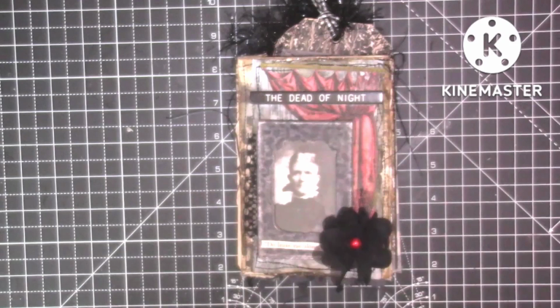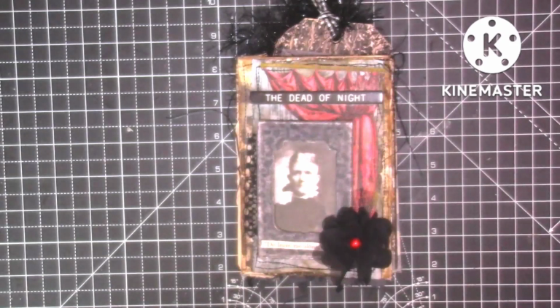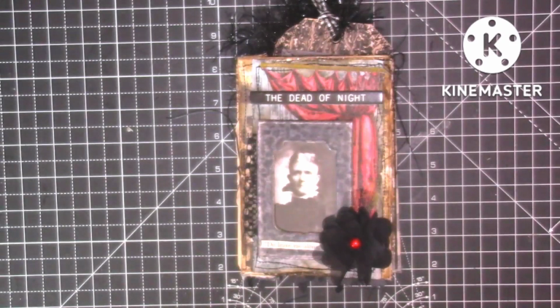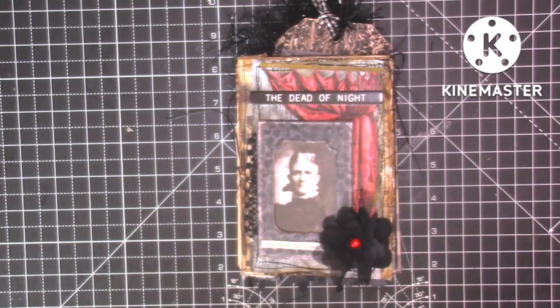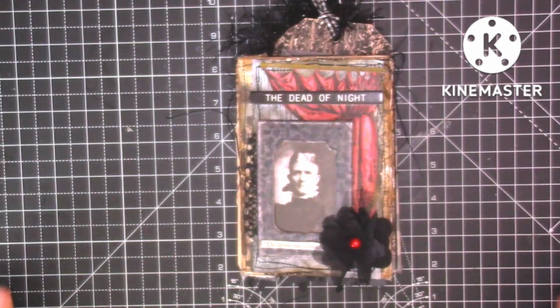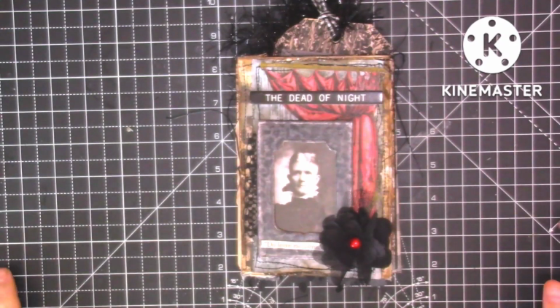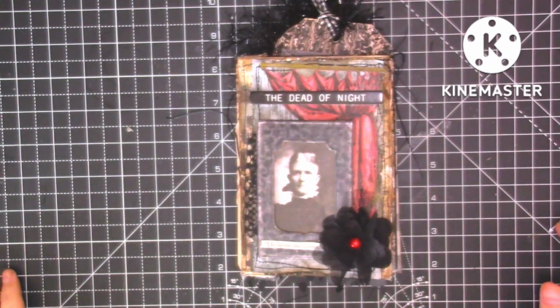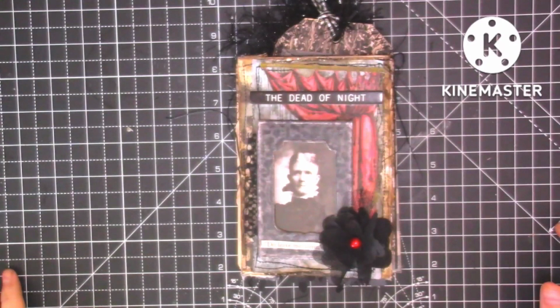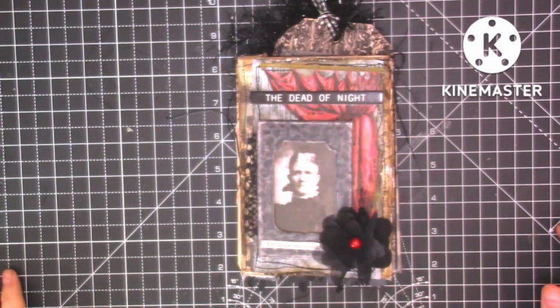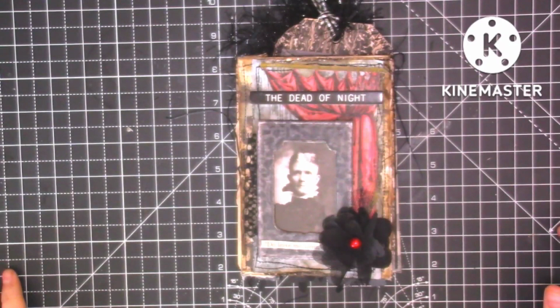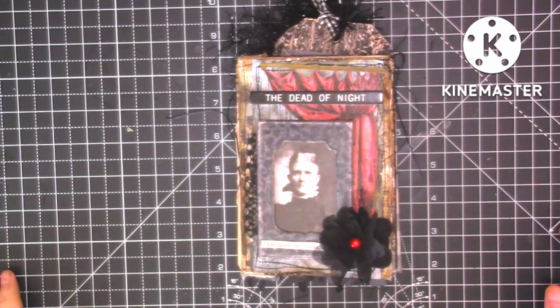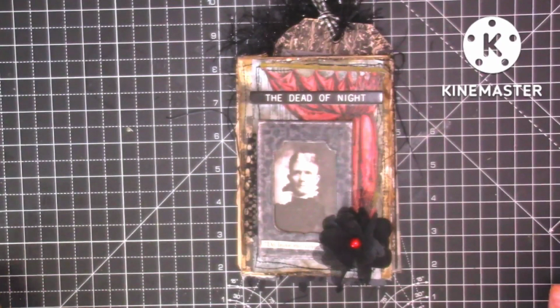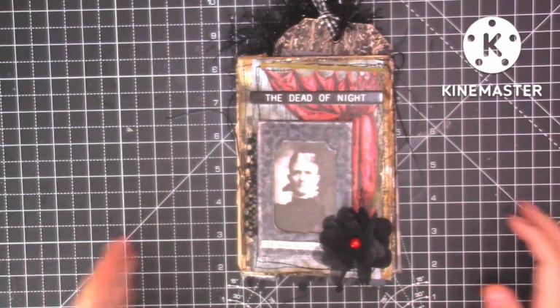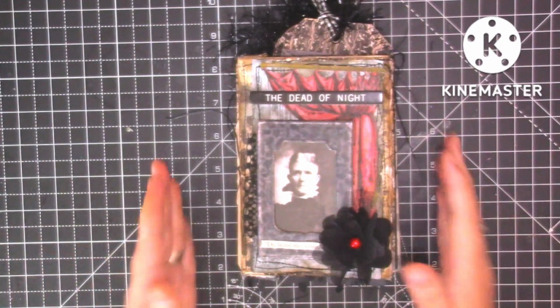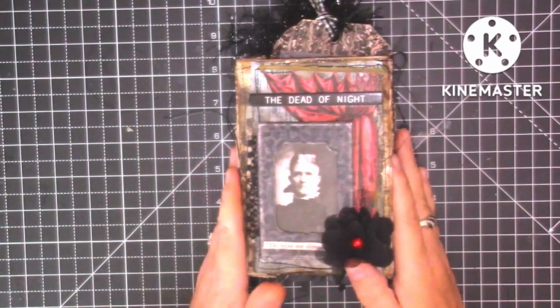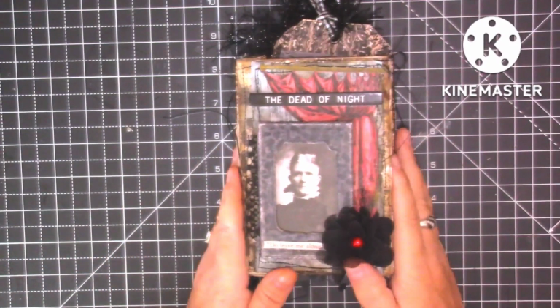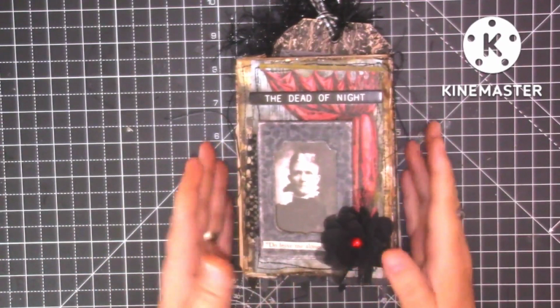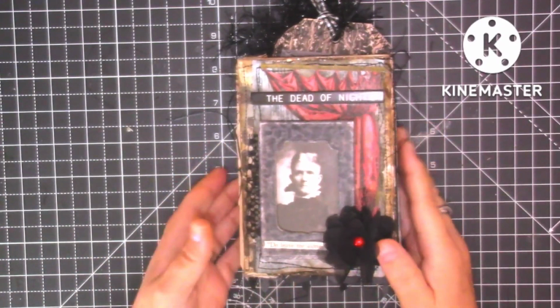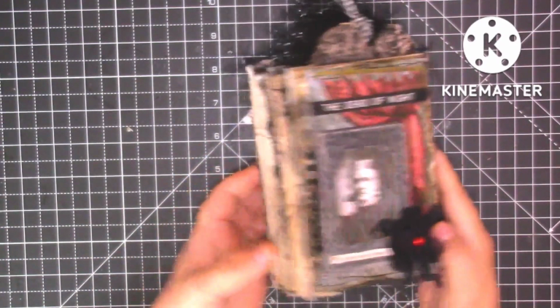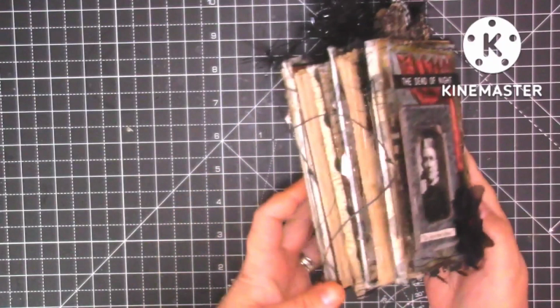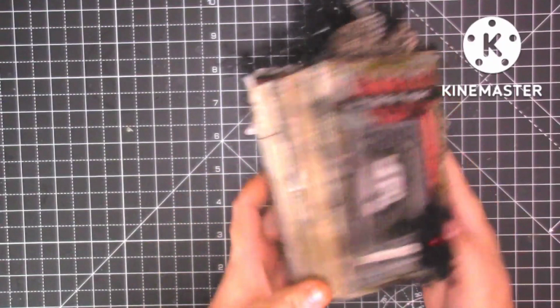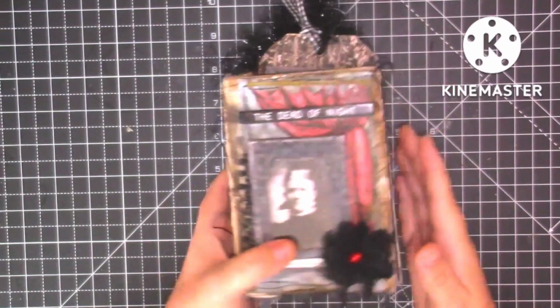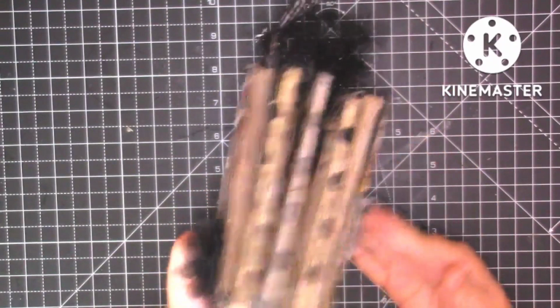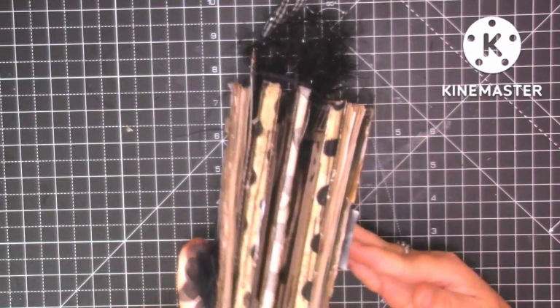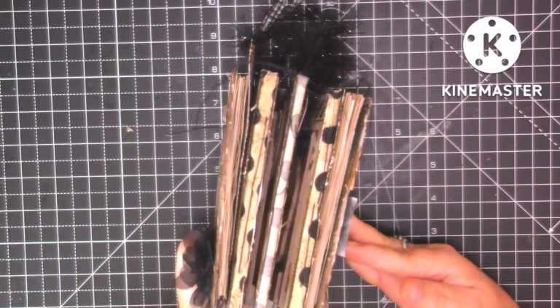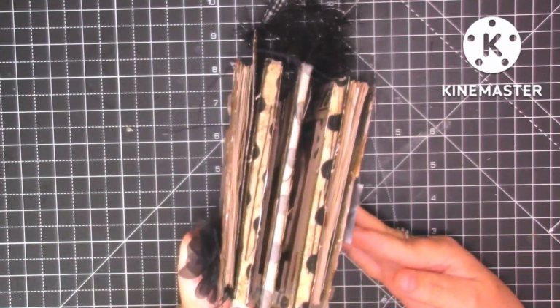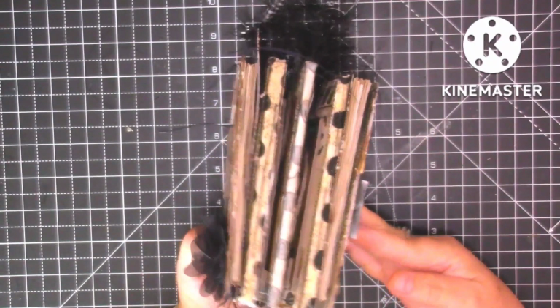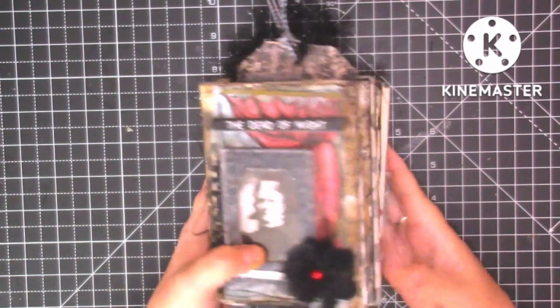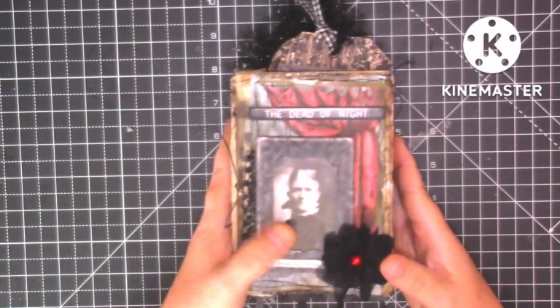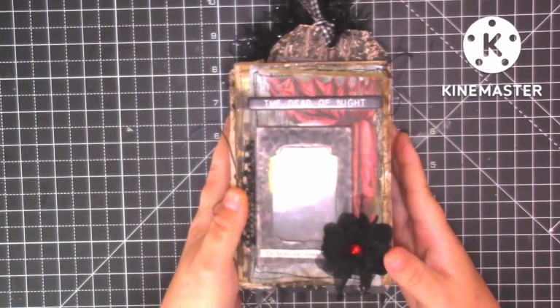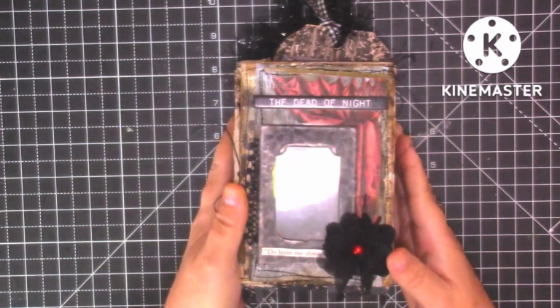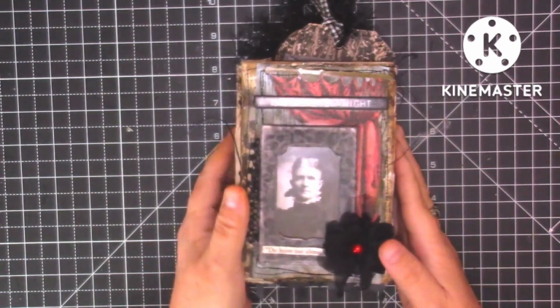Hello guys, it's Ali and welcome to today's video. Today I'm coming on to do a flip through of my little Tim Holtz accordion Halloween journal.